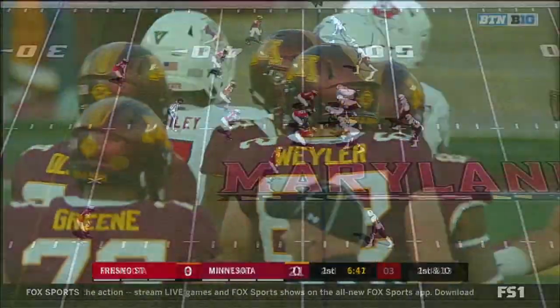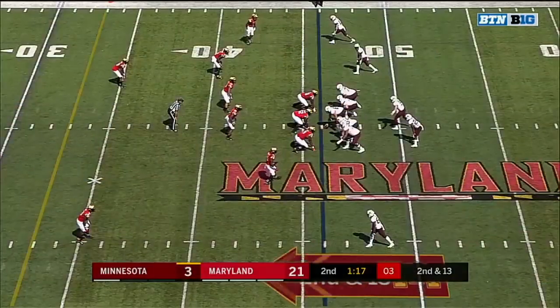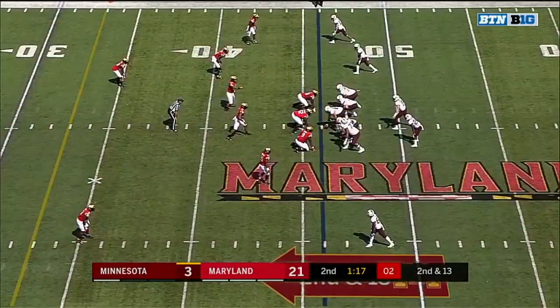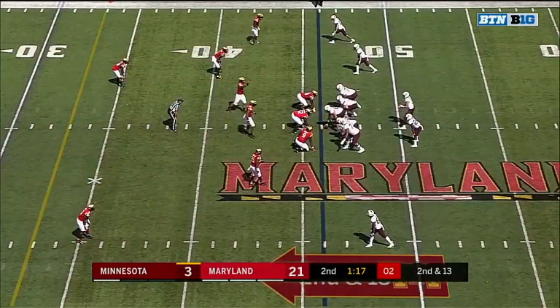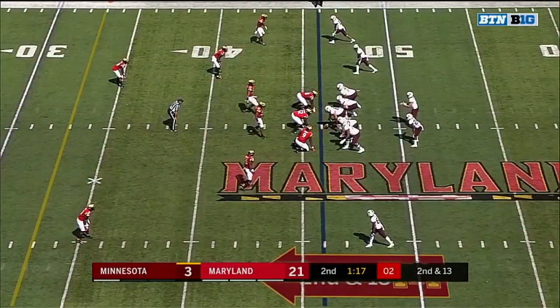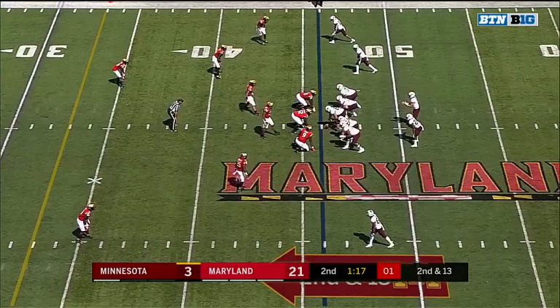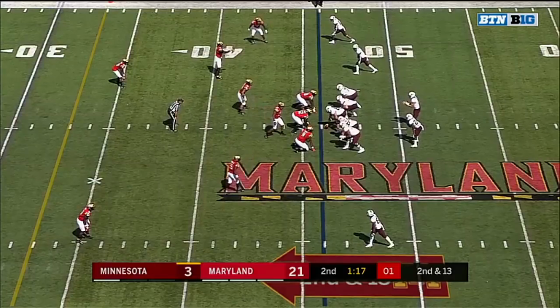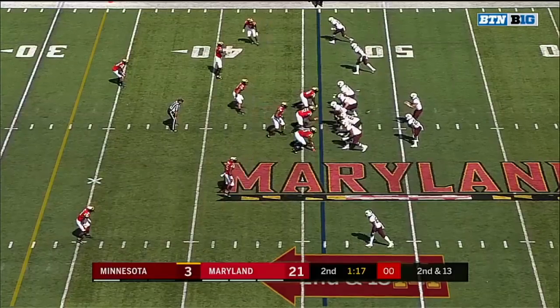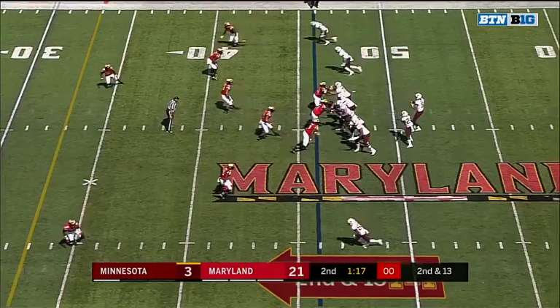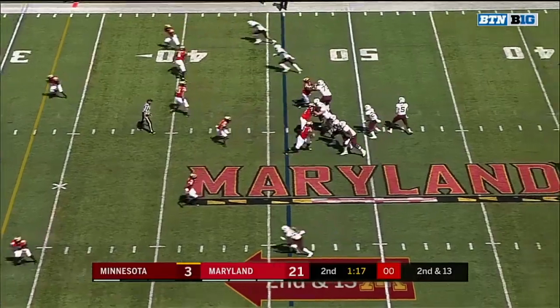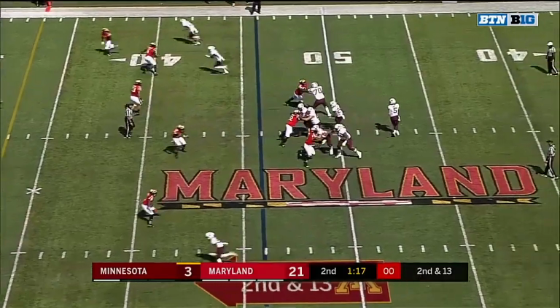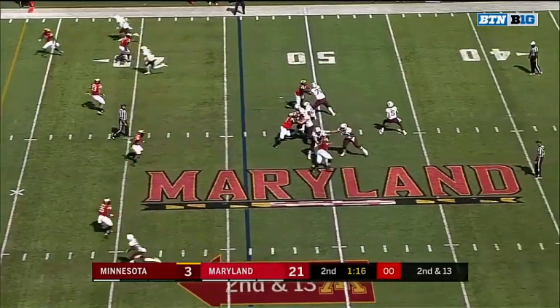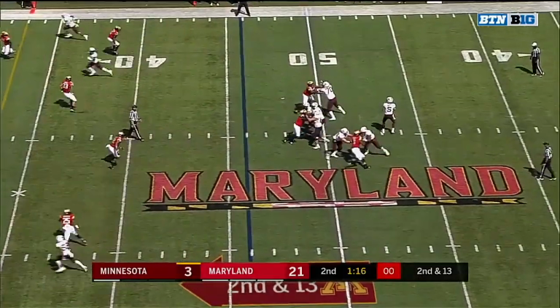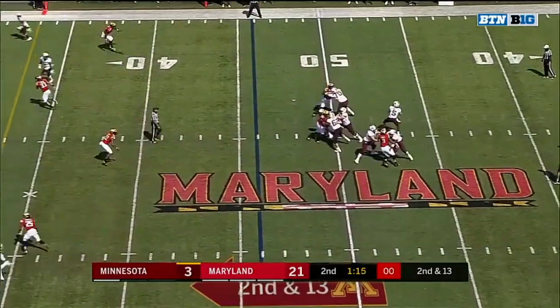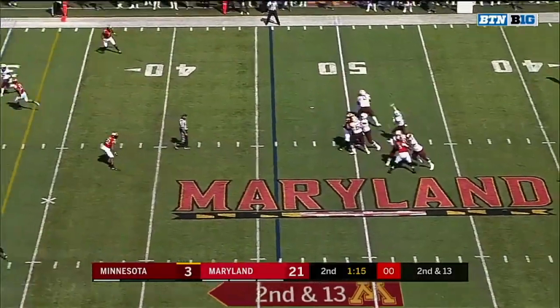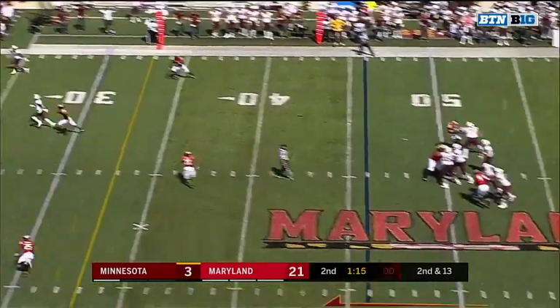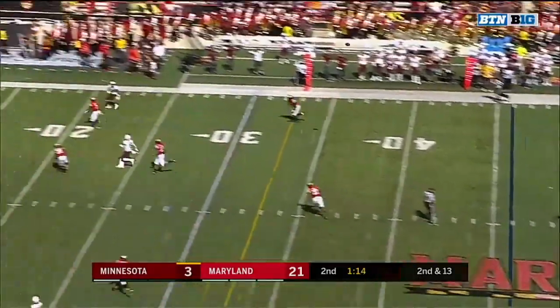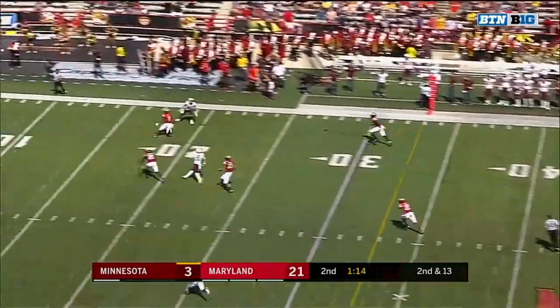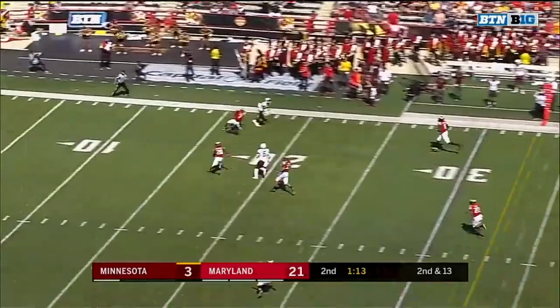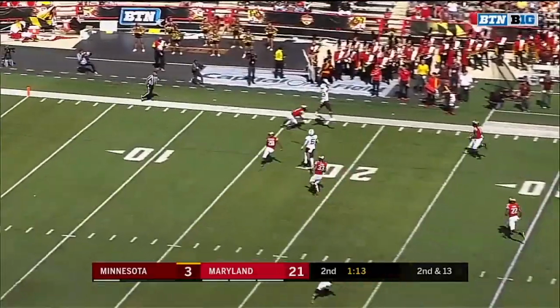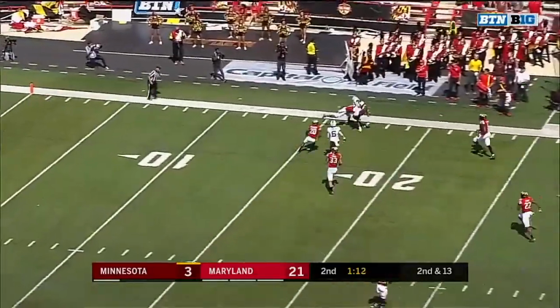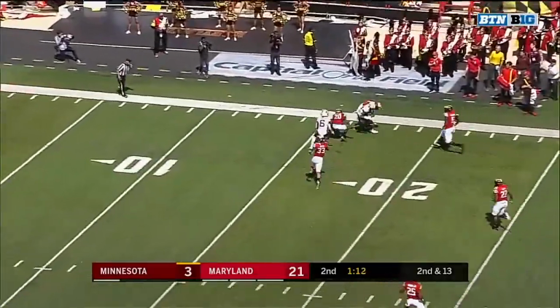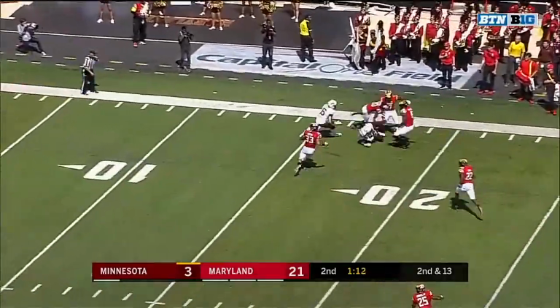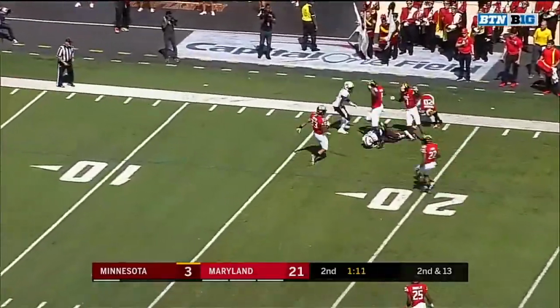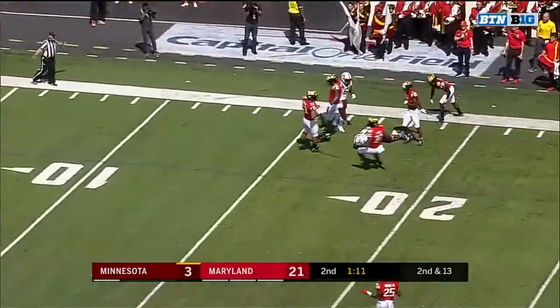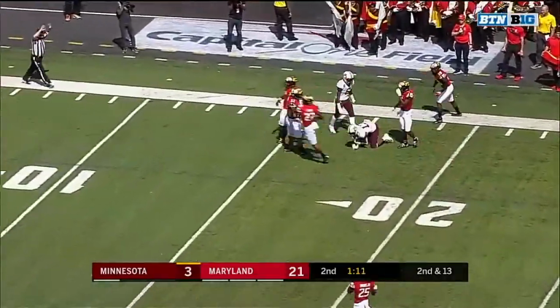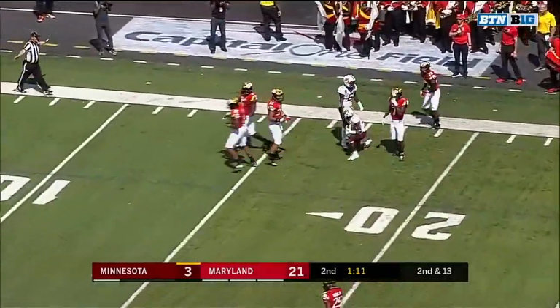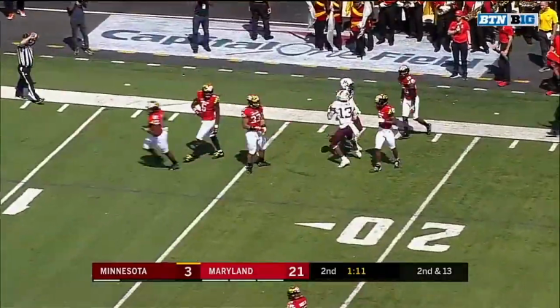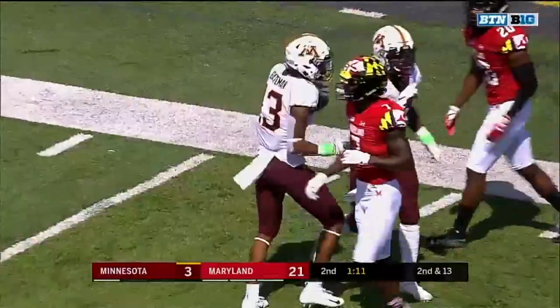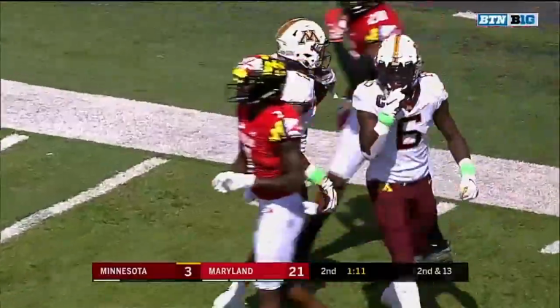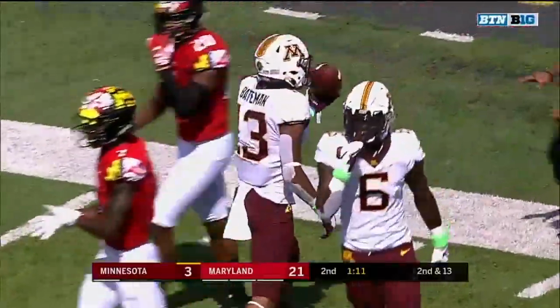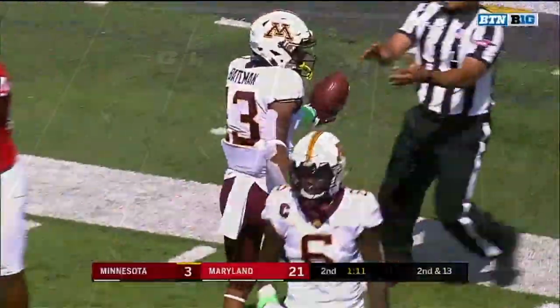Play clock down to two. Anikstead gets it off. Look at downfield — deep downfield. There's the athleticism by the freshman, Rashad Bateman.